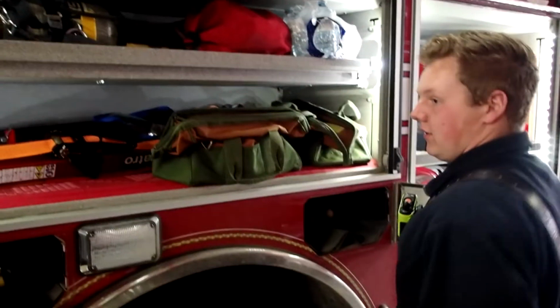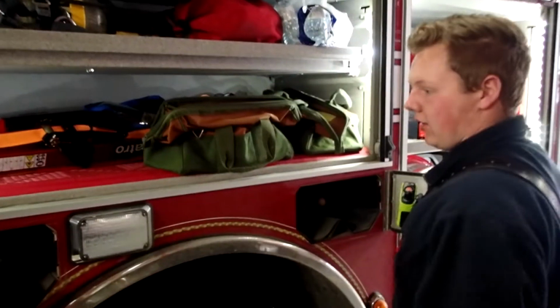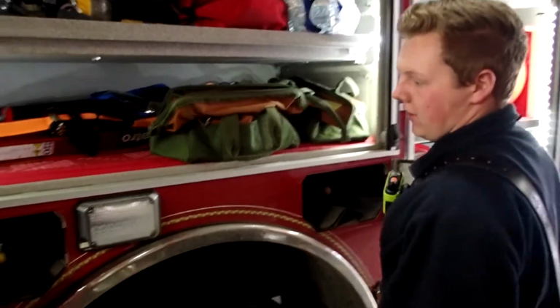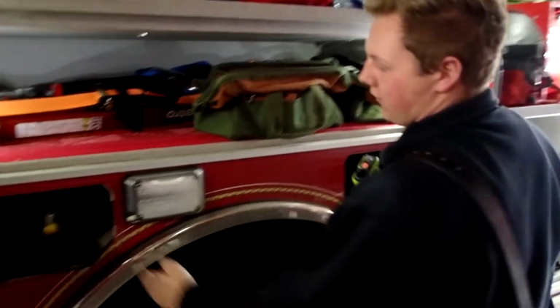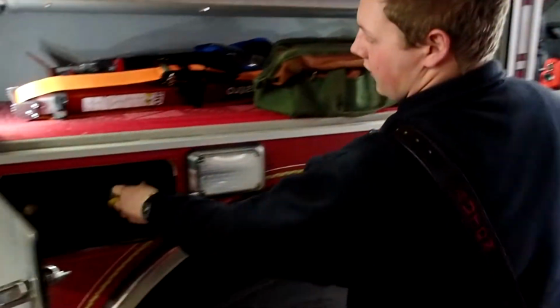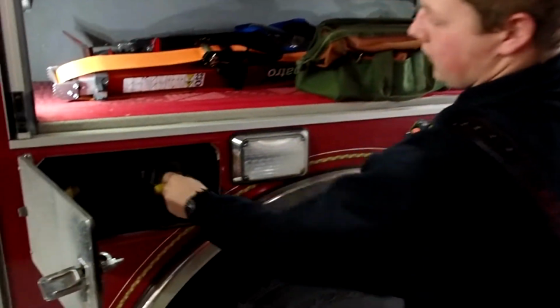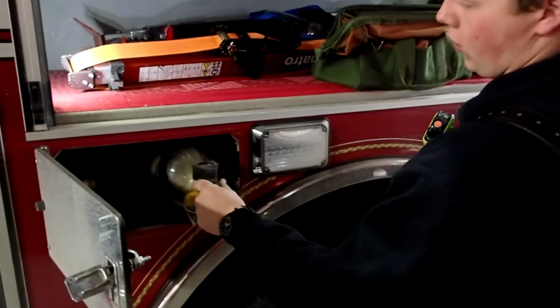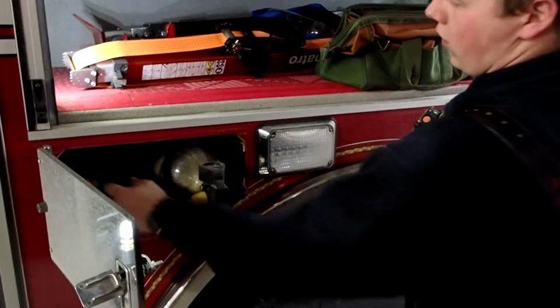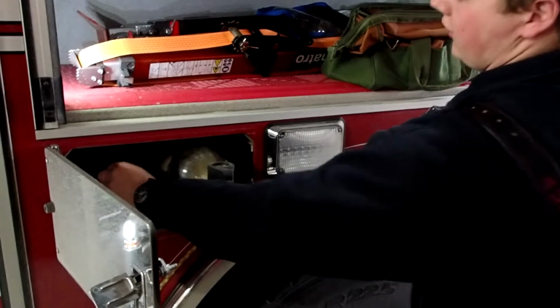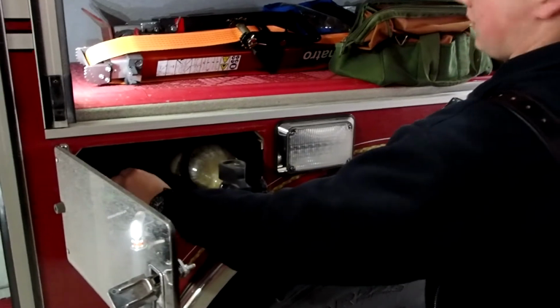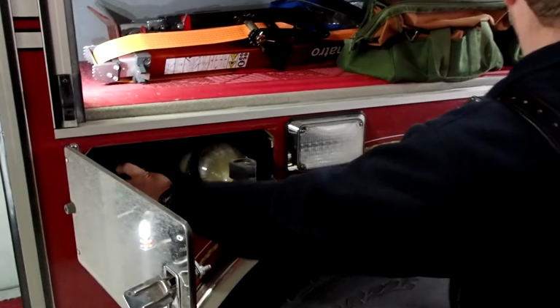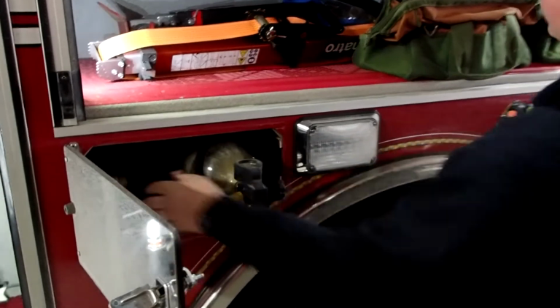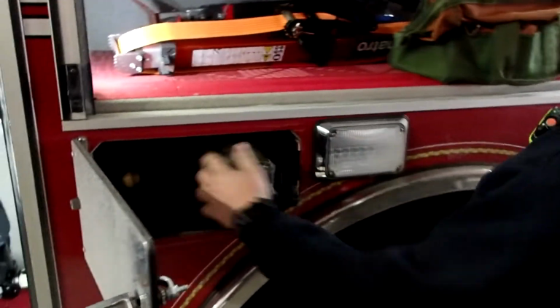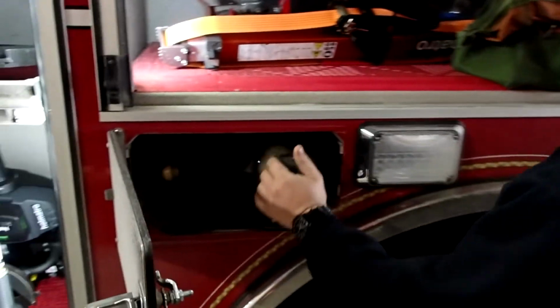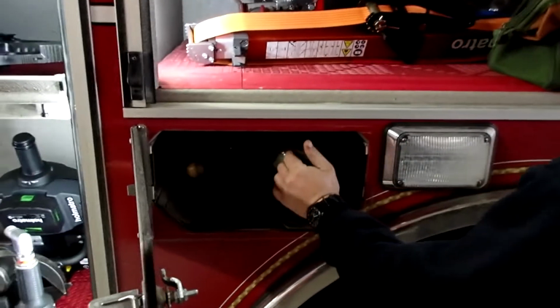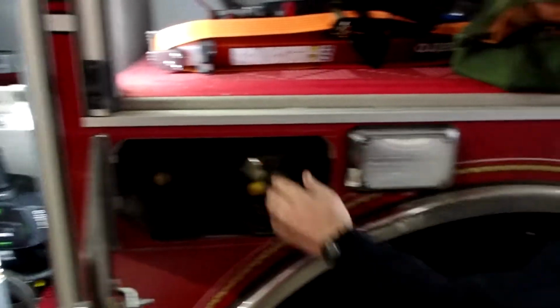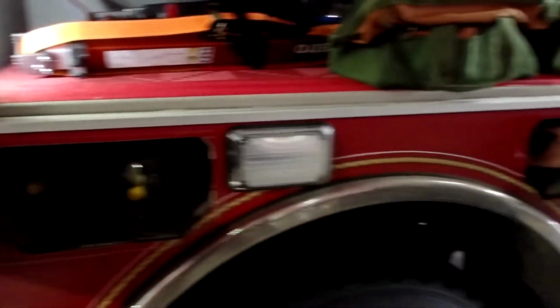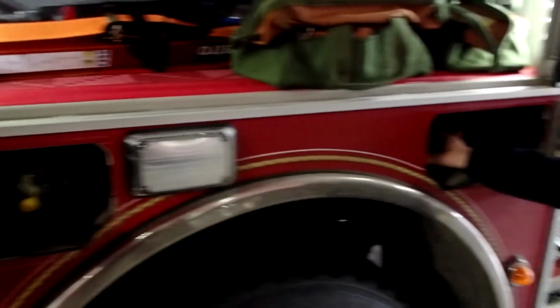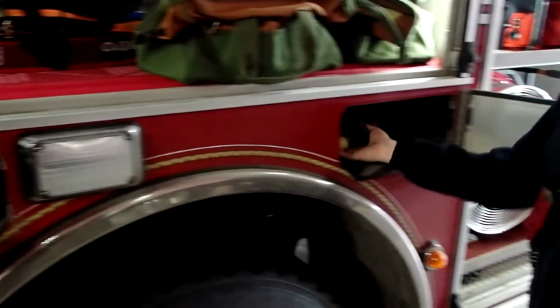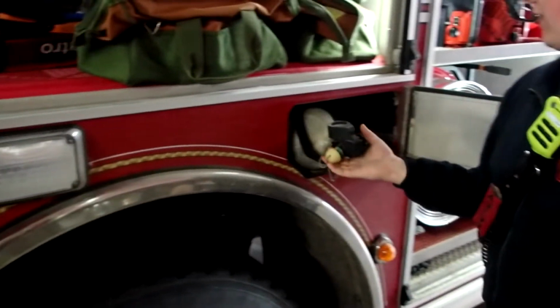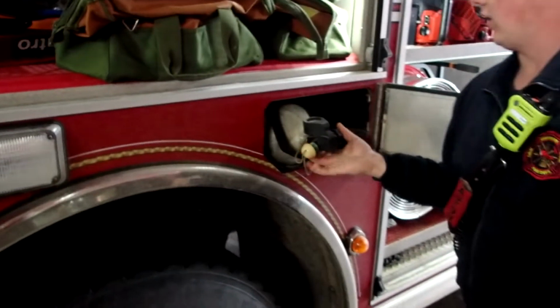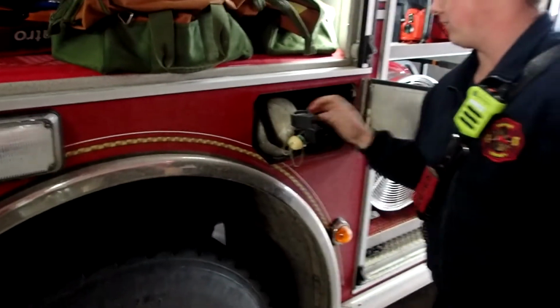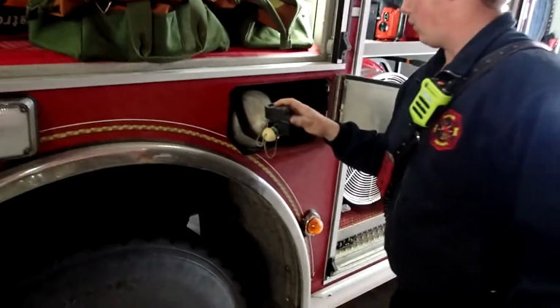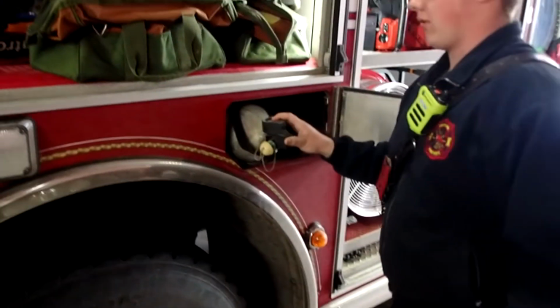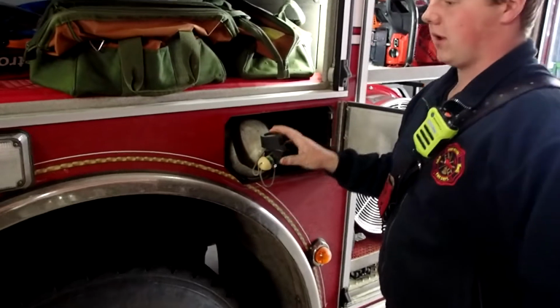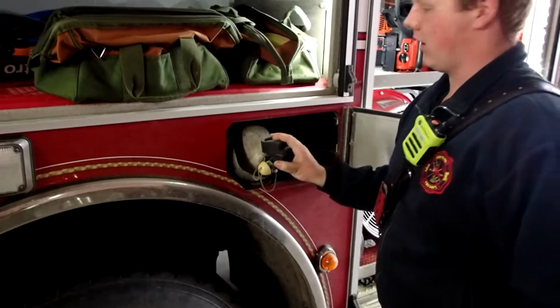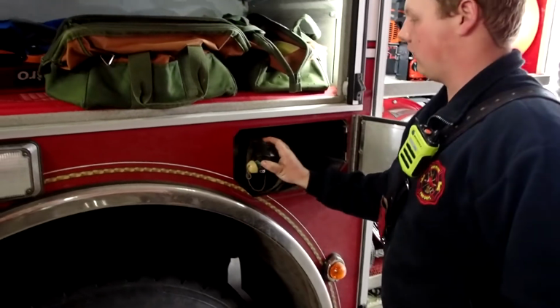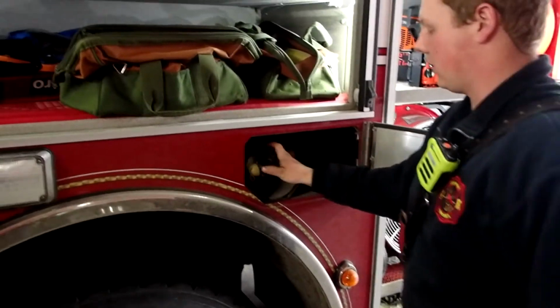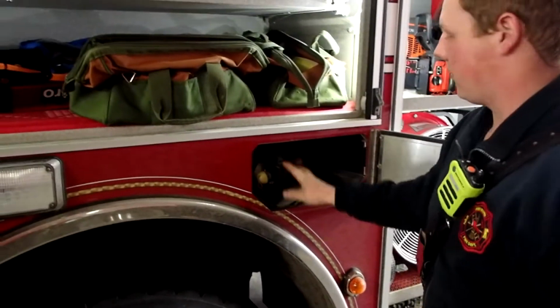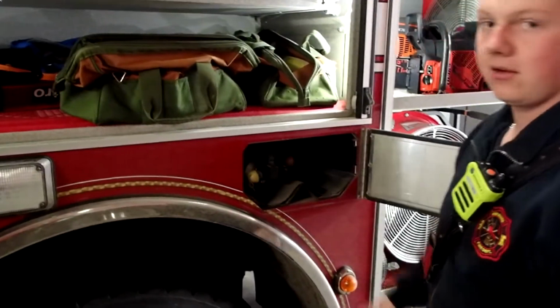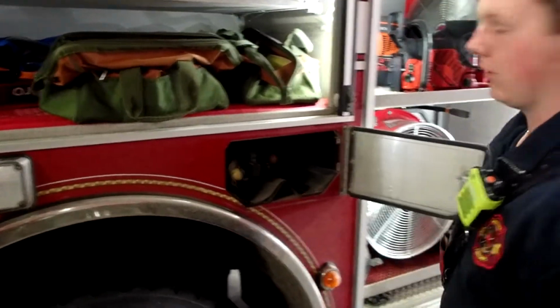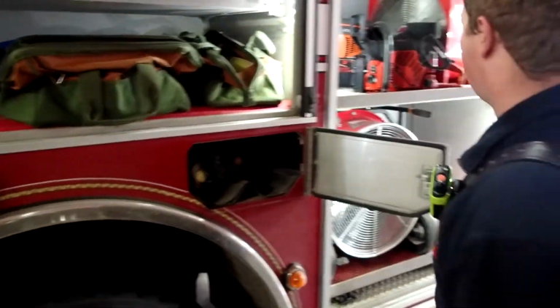Down here we have four more SCBA bottles — two in here and two in here — and they all have 4500 PSI ready to drop into a pack for us to go.